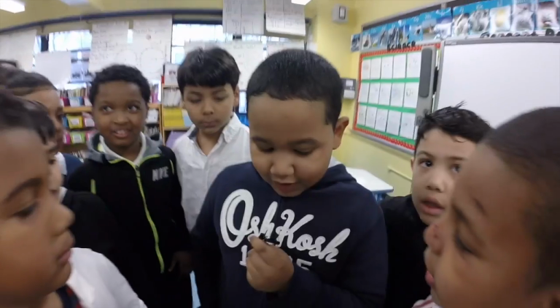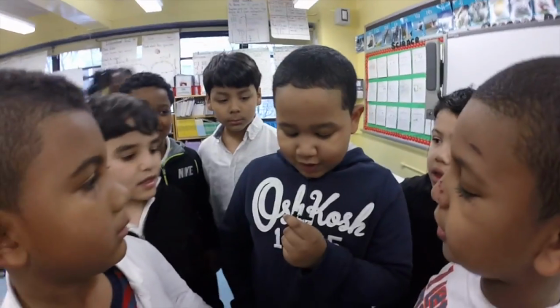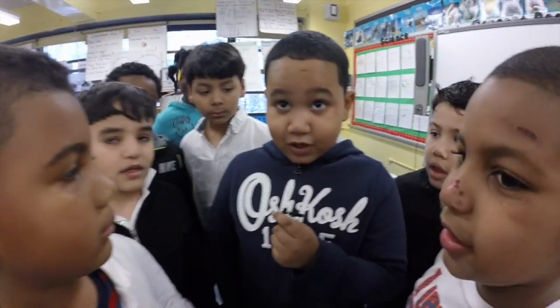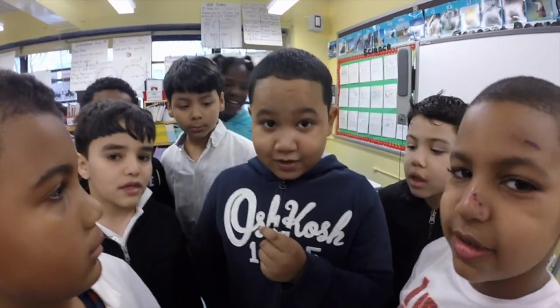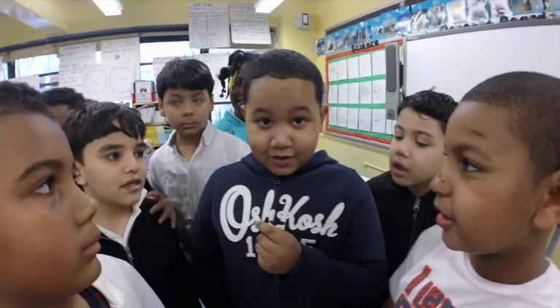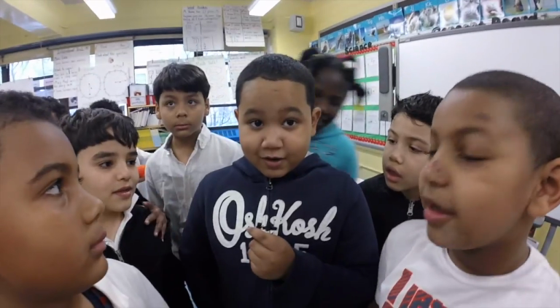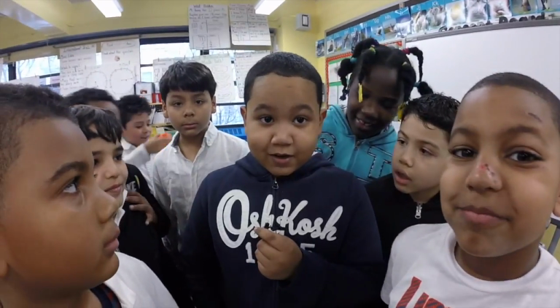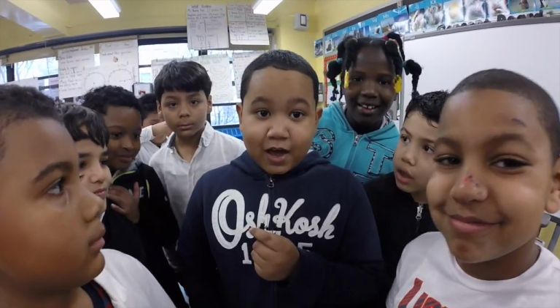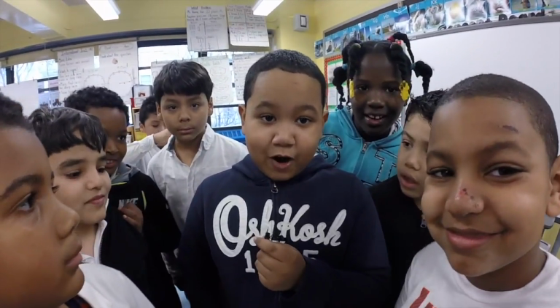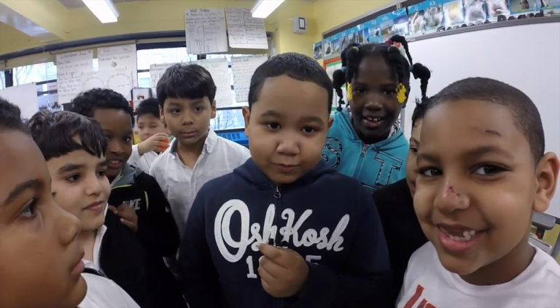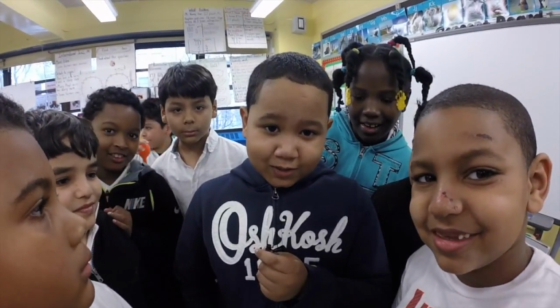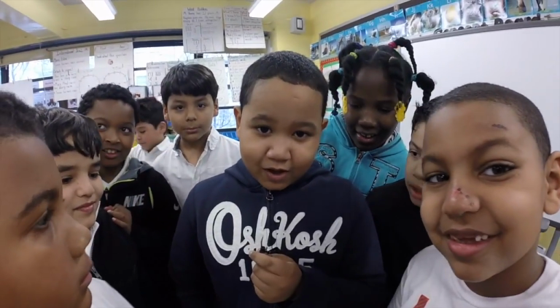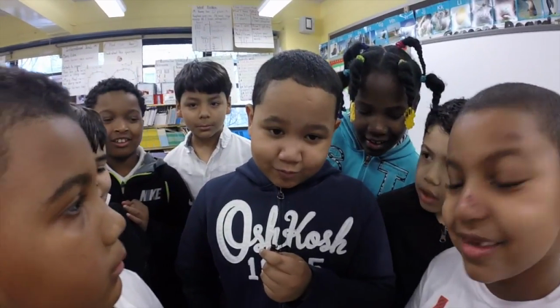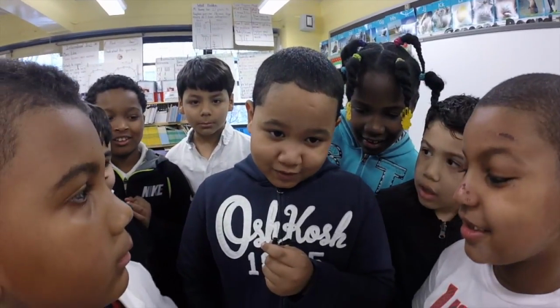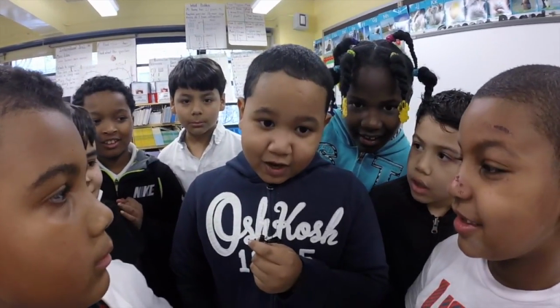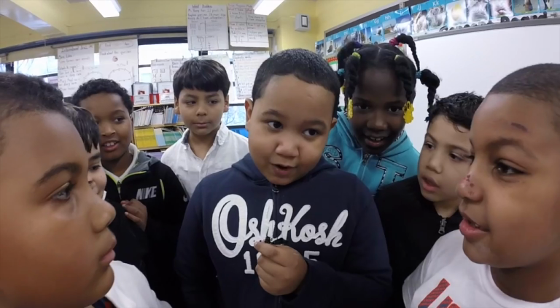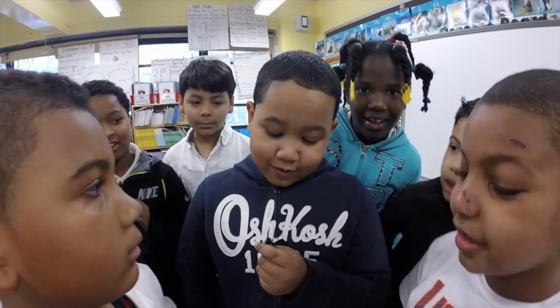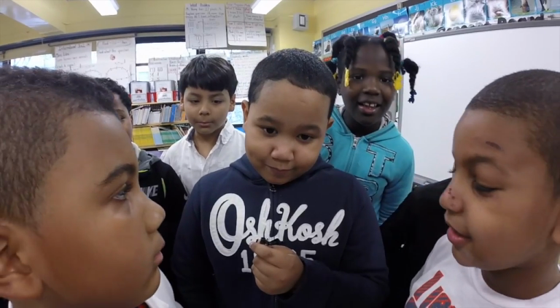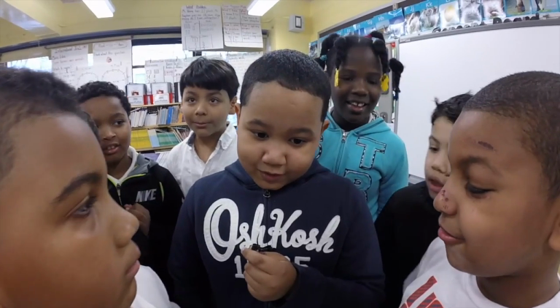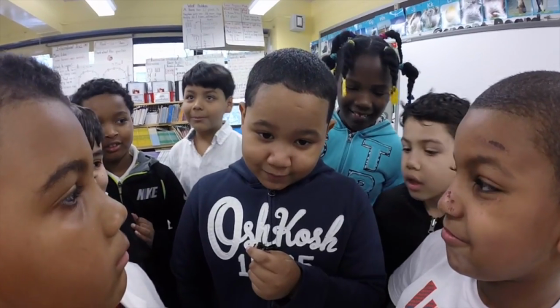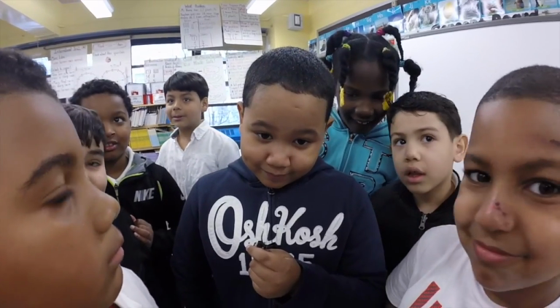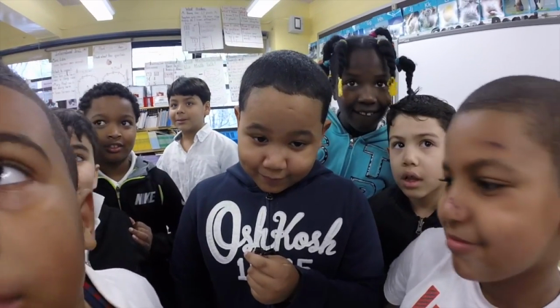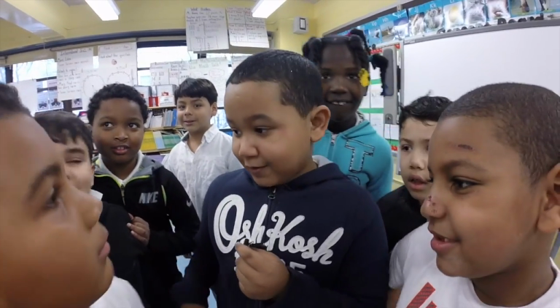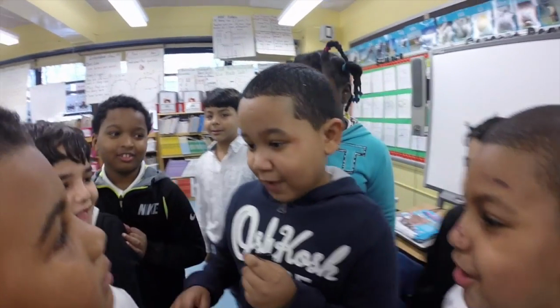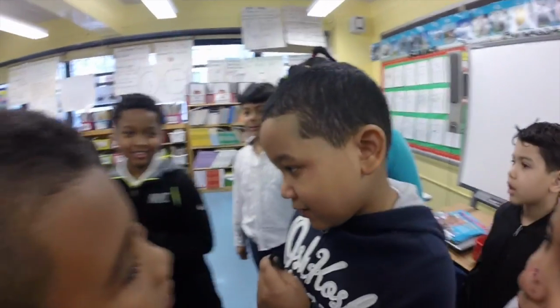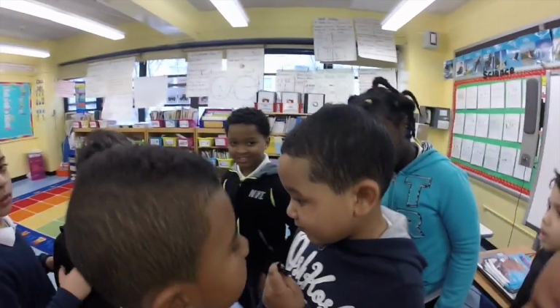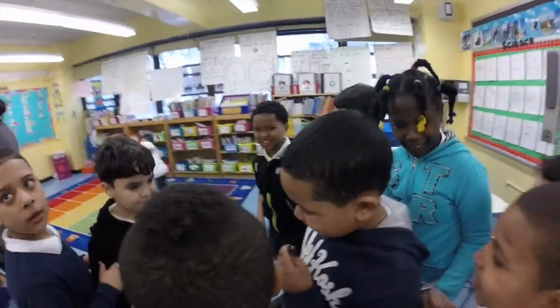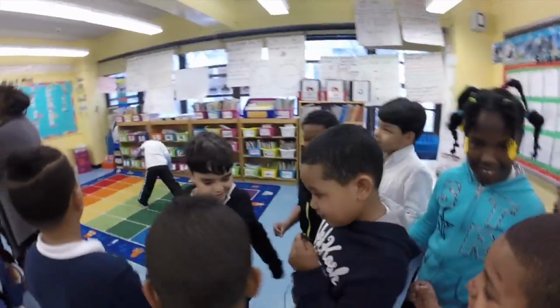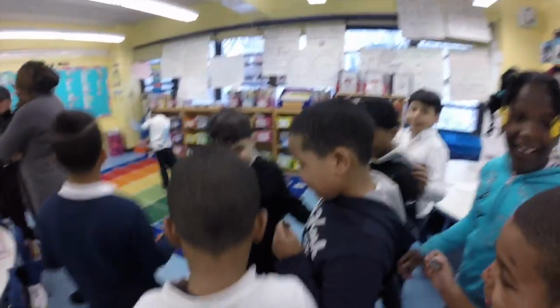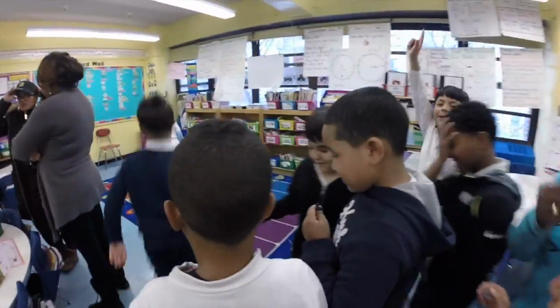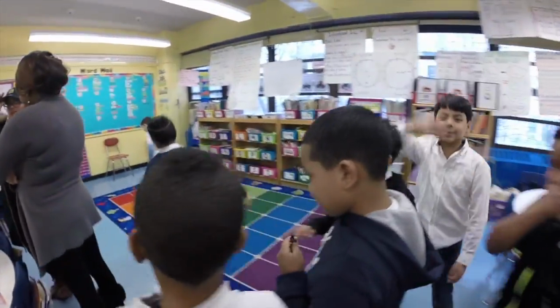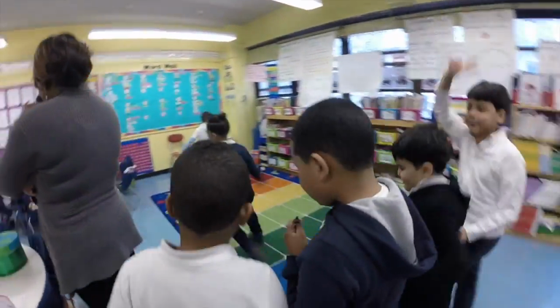Hey guys, my name is Justin. I have a project in my house but I wrote it. You want to see it? Okay, let's go everyone, let's go to your room.